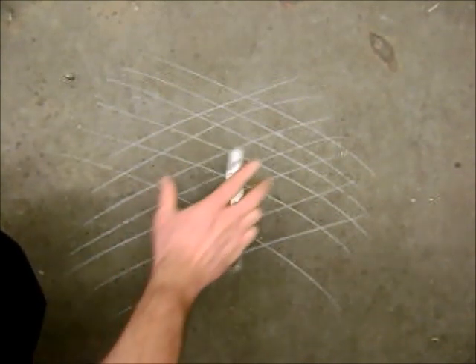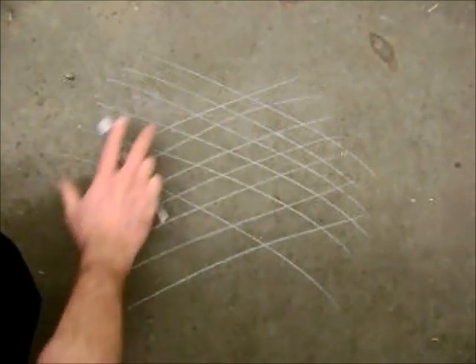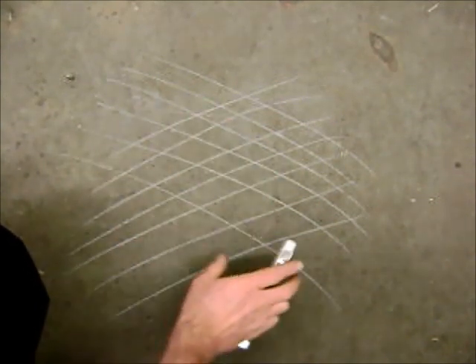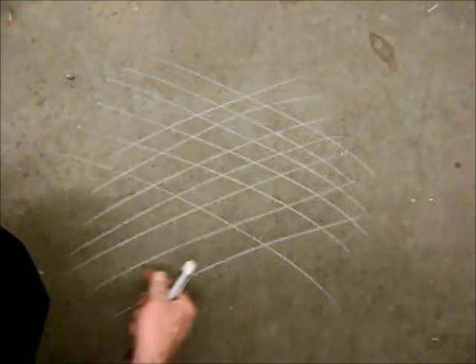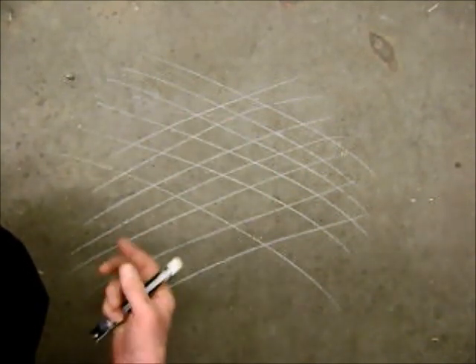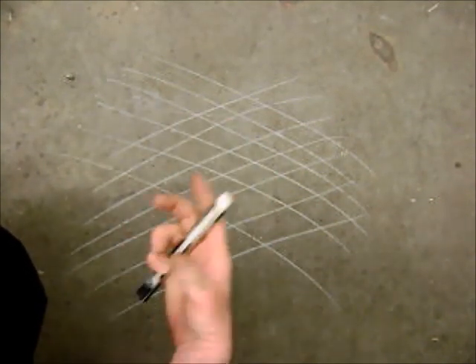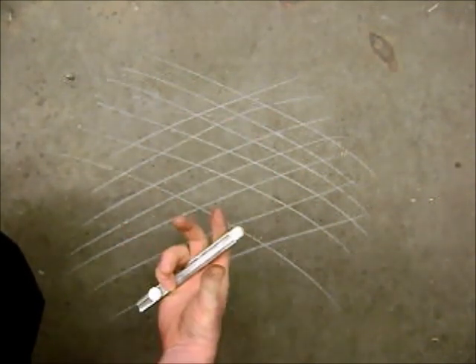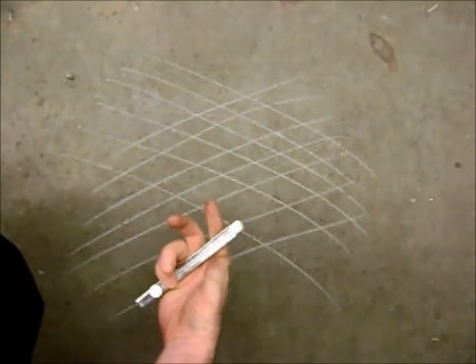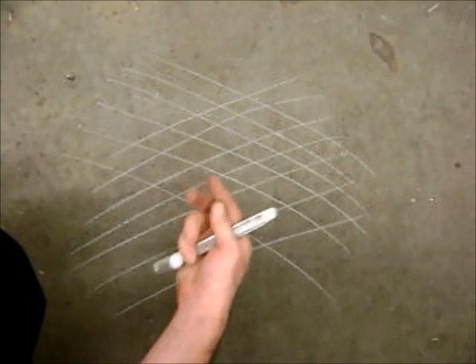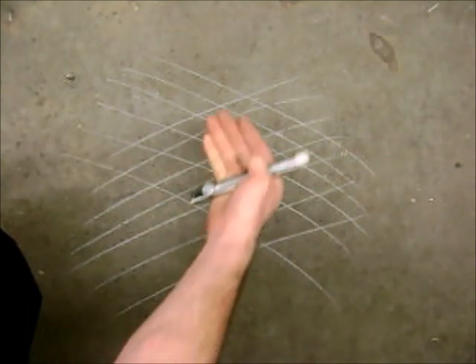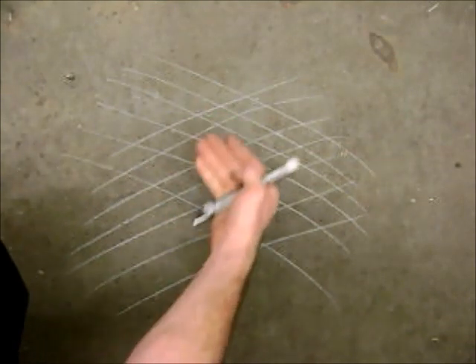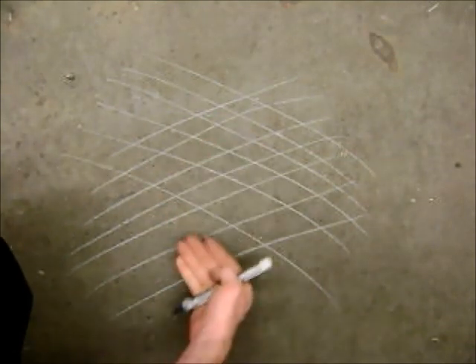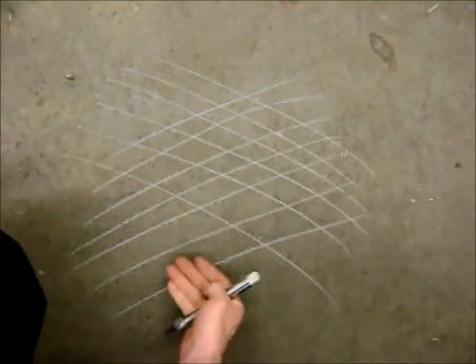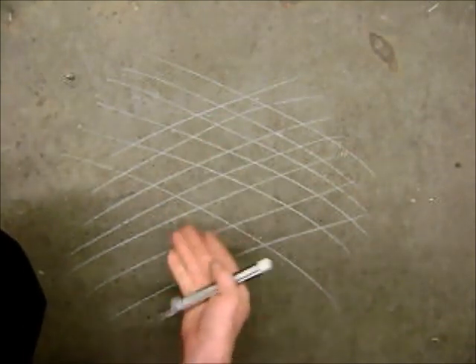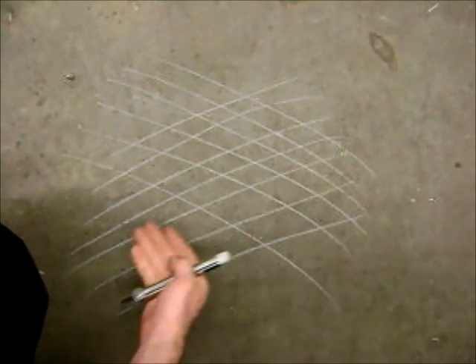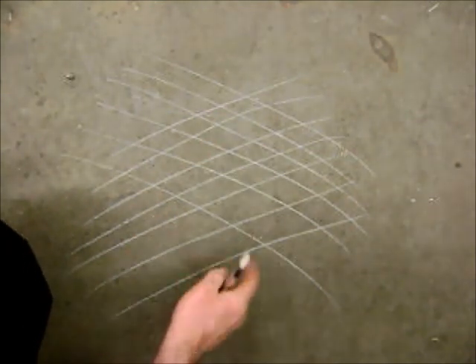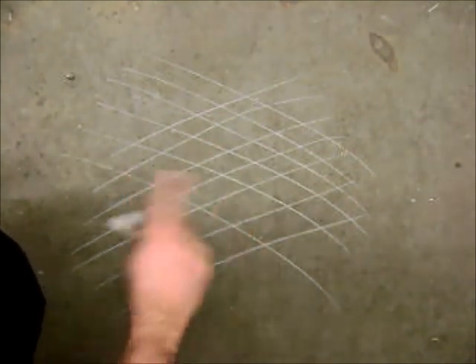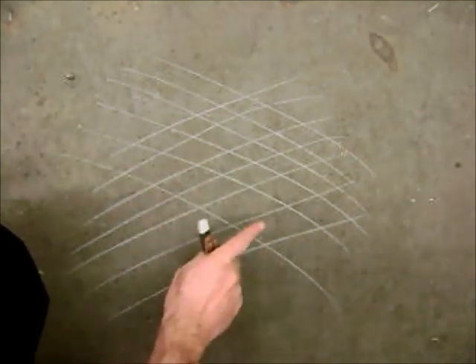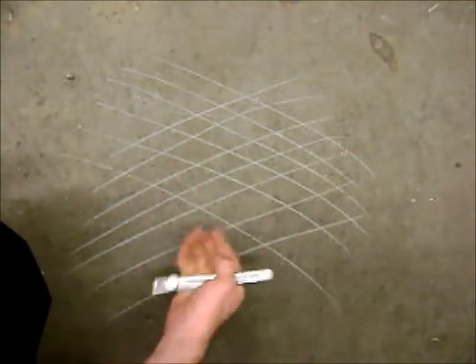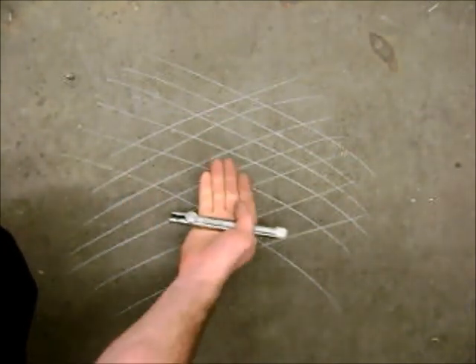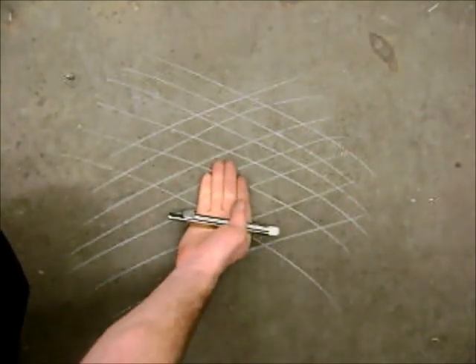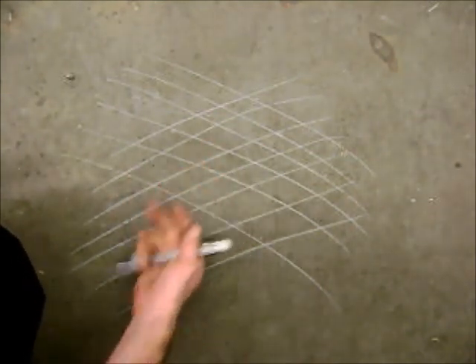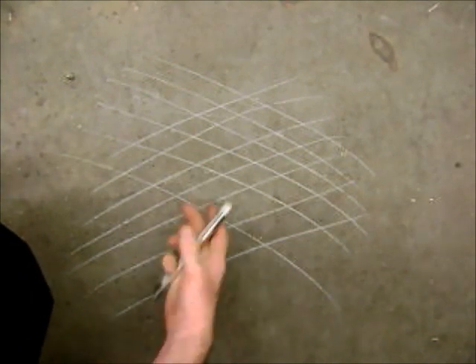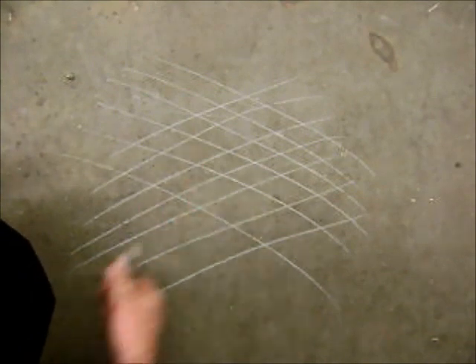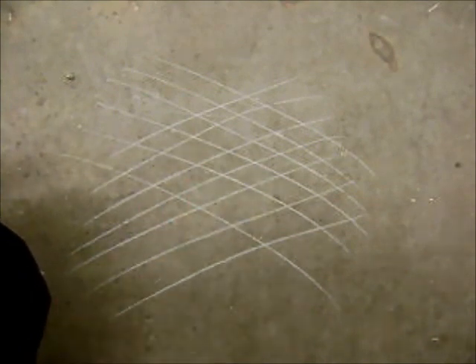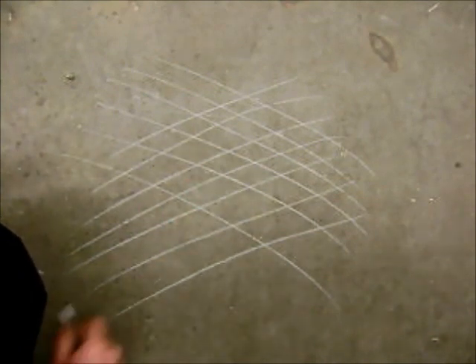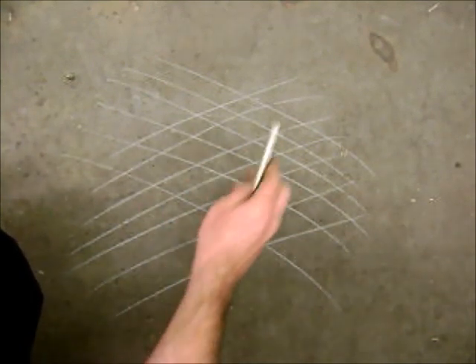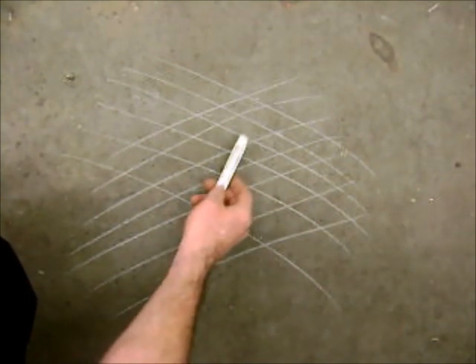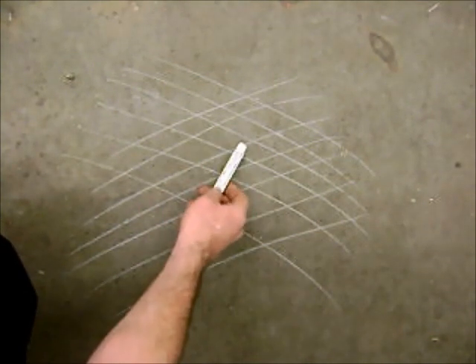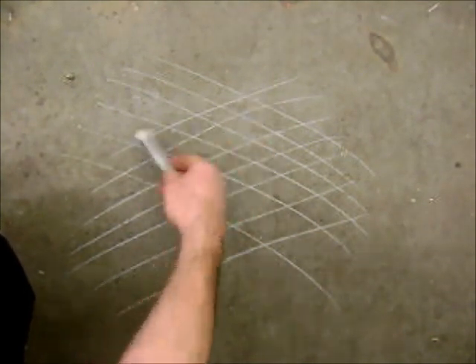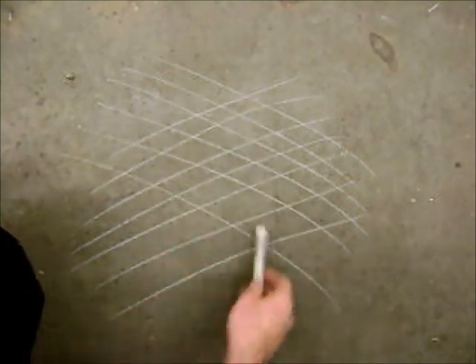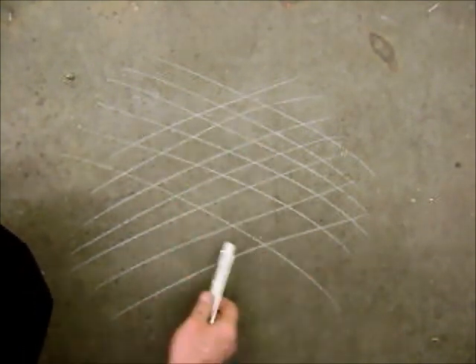Without honing the cylinders, you're putting fresh rings onto a polished, smooth cylinder, and those new rings will never break in. They'll never bed into the cylinder, and they'll never seal. So we need to hone it and get this kind of crosshatch pattern.